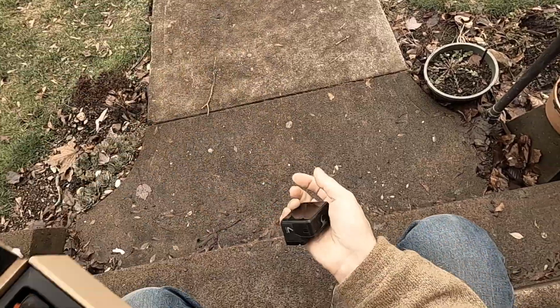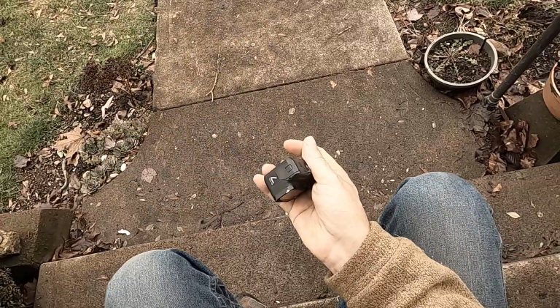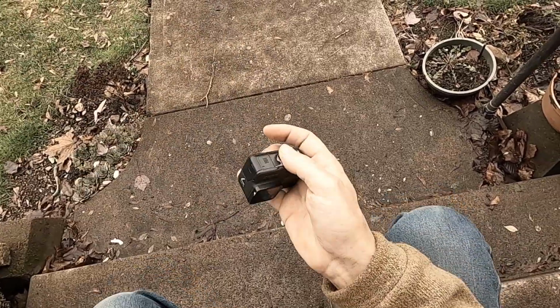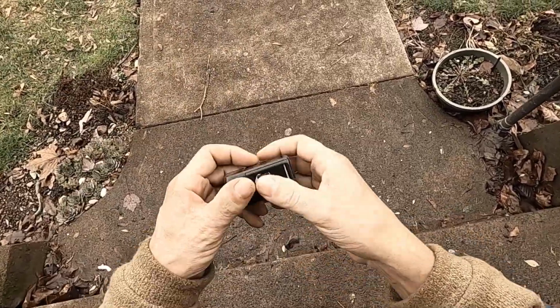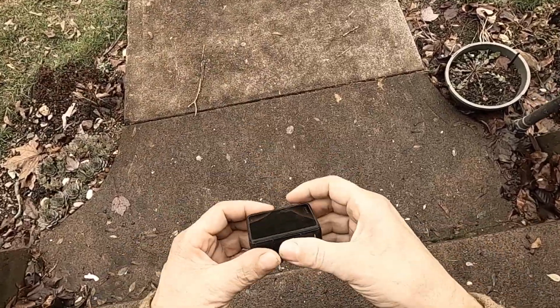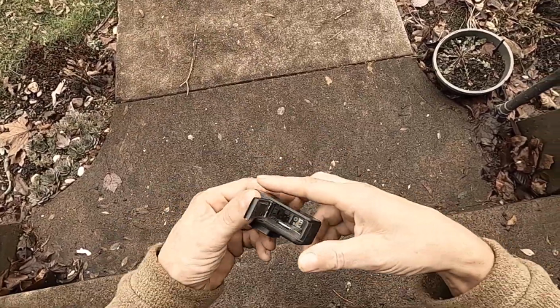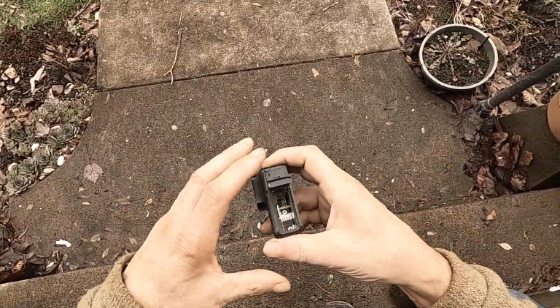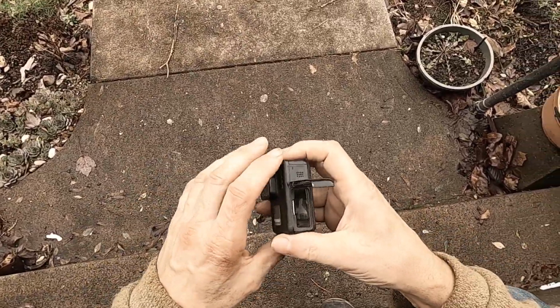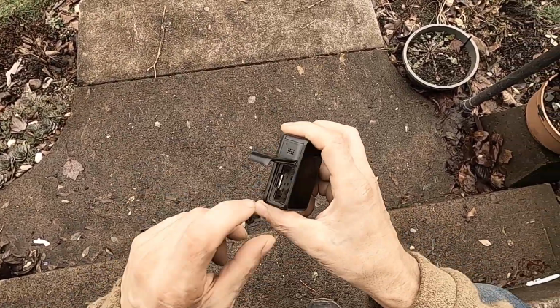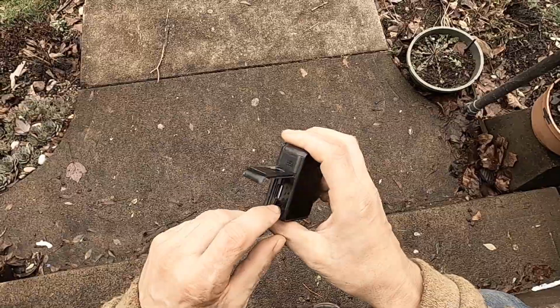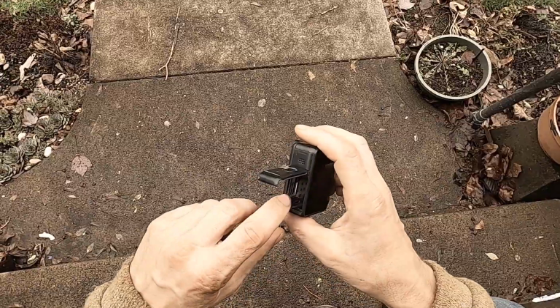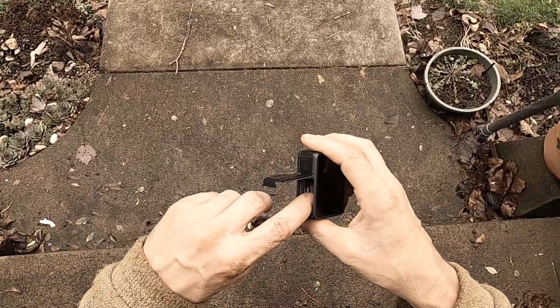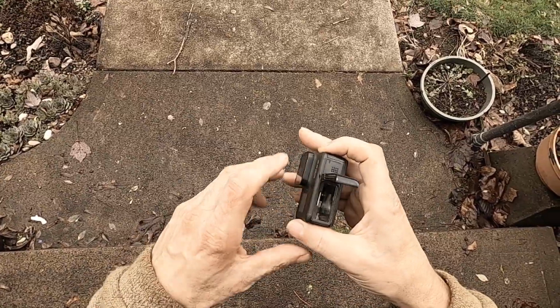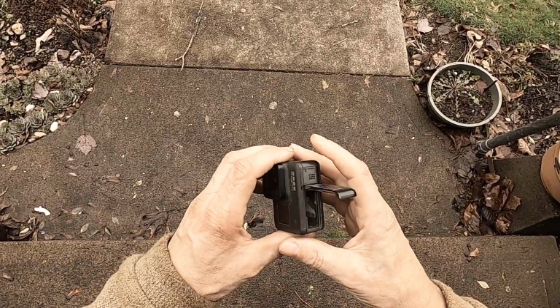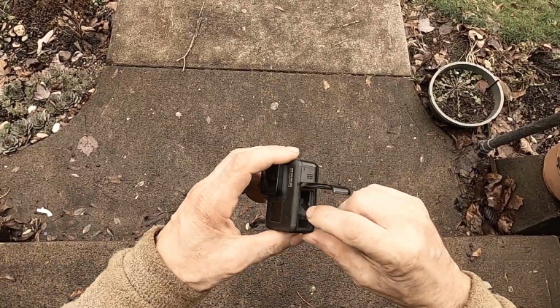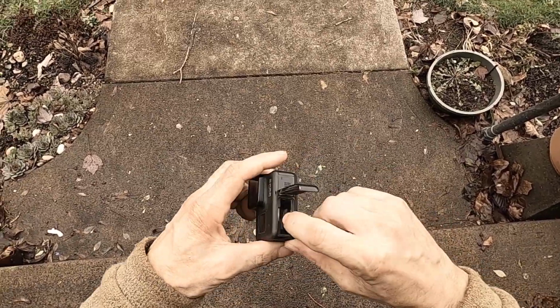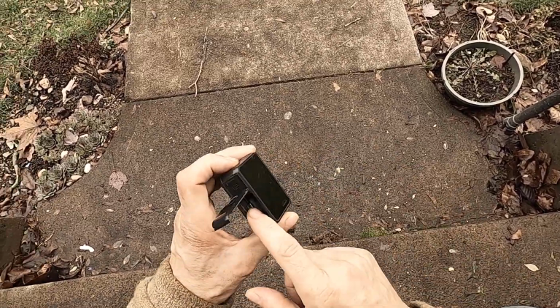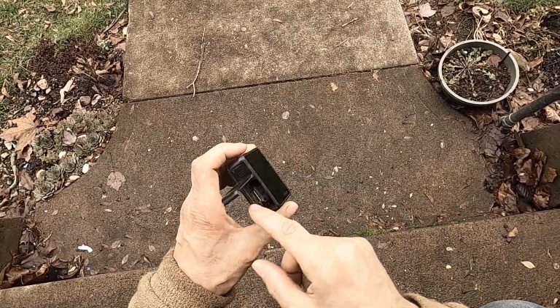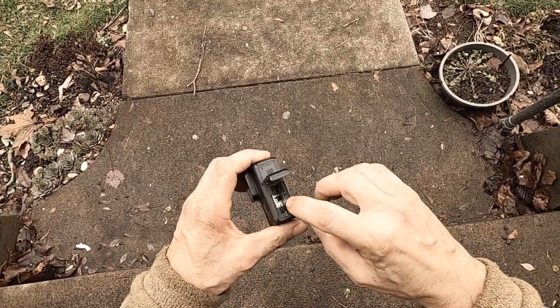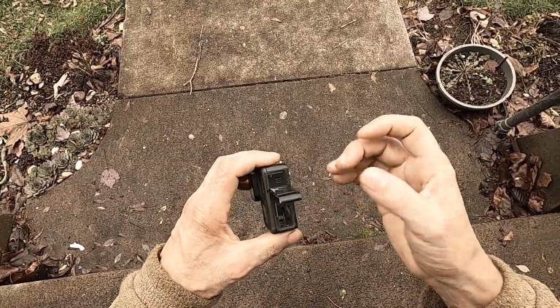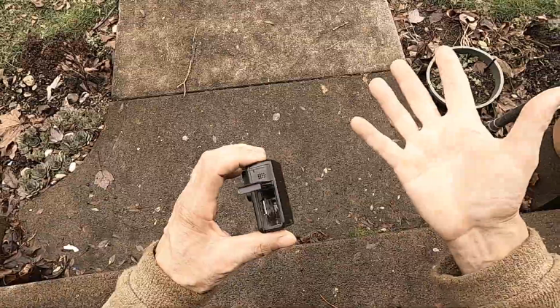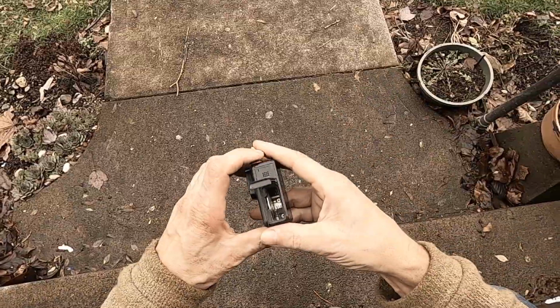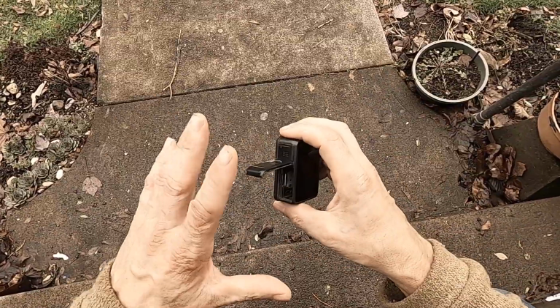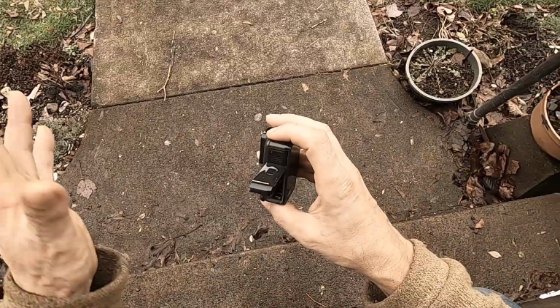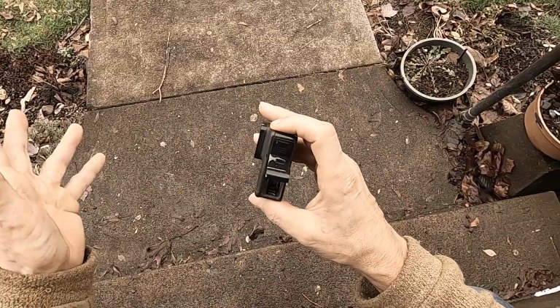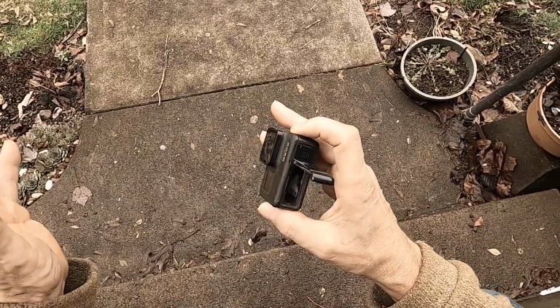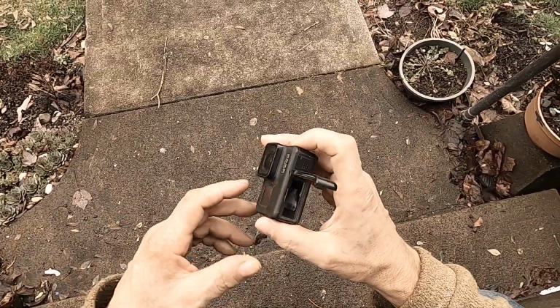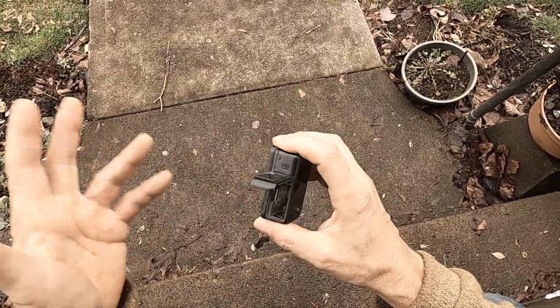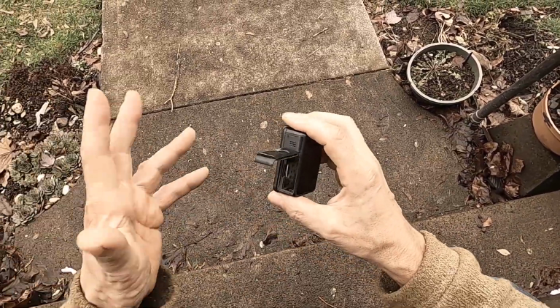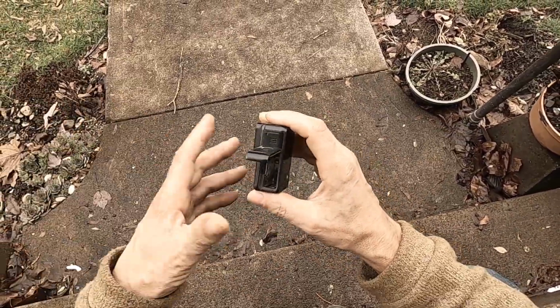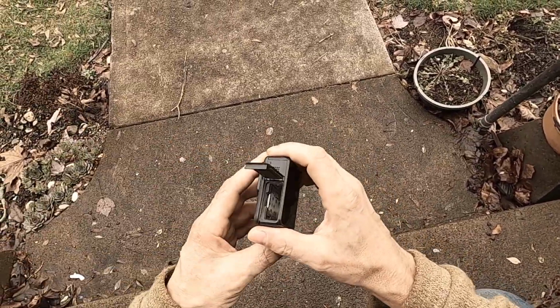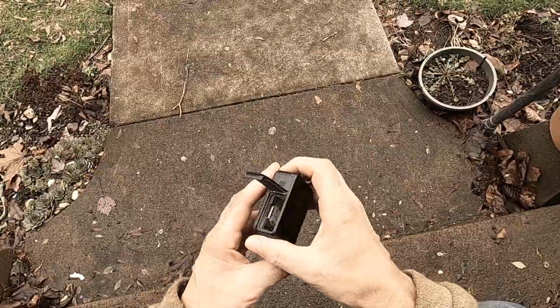The stickers inside of this camera — there's a model sticker and a serial number sticker — and those stickers are just gone because I've pulled my batteries in and out so many times.